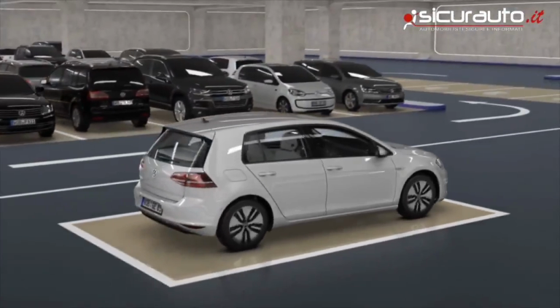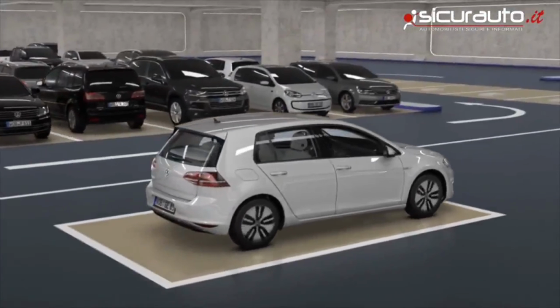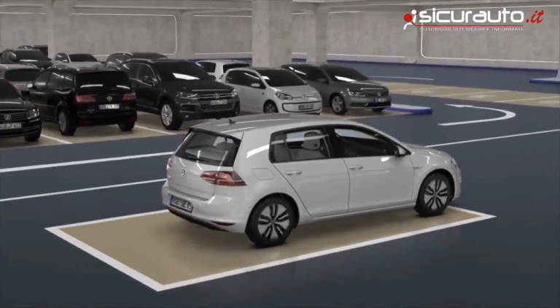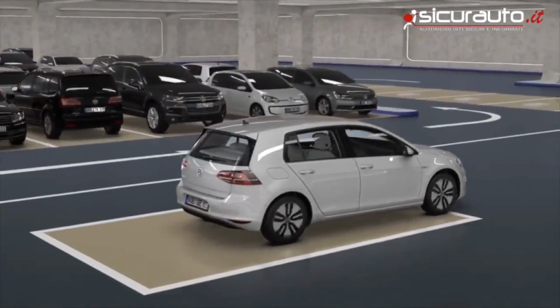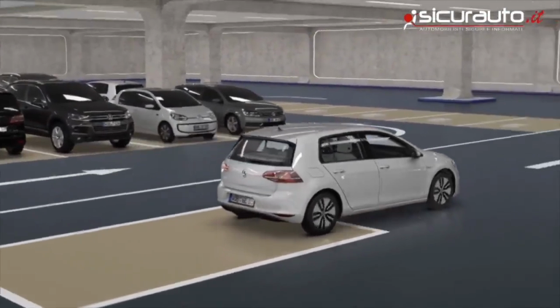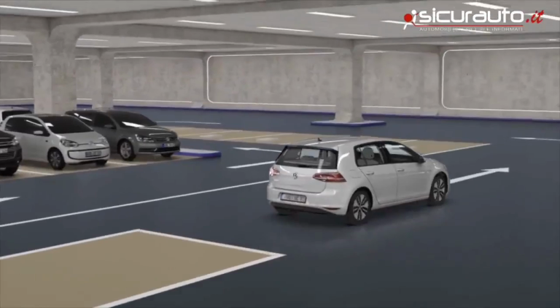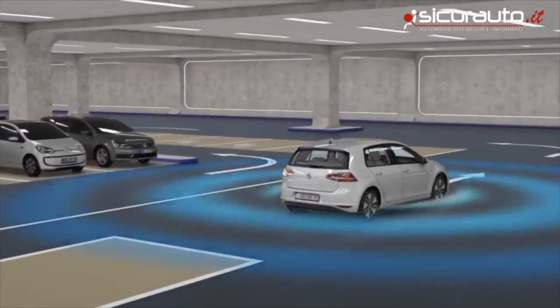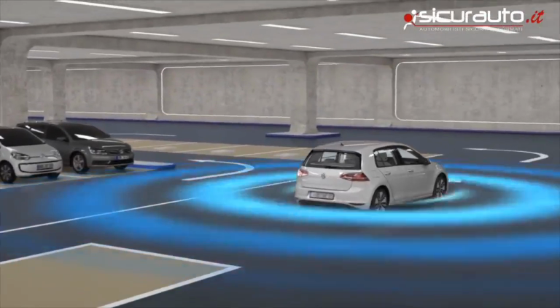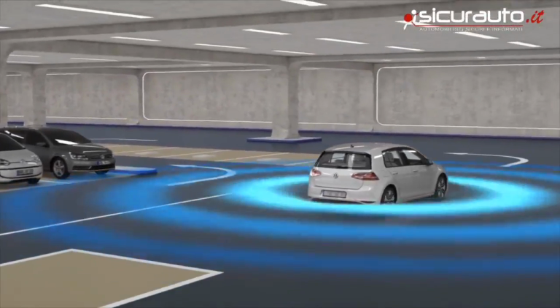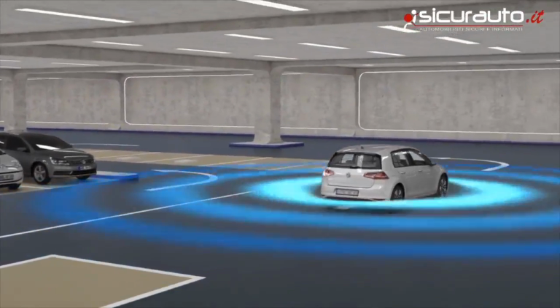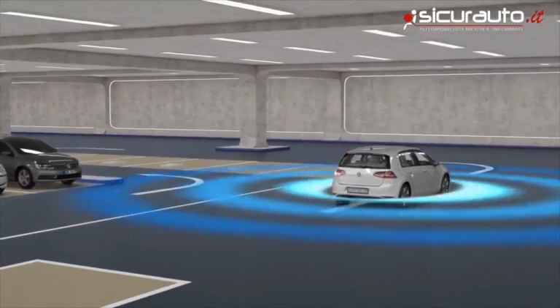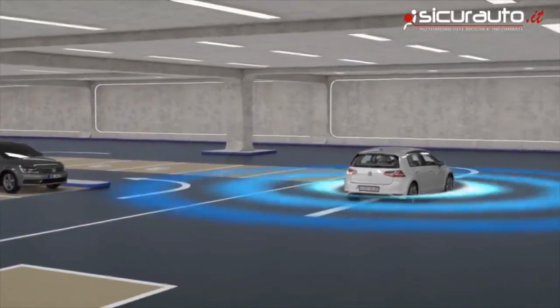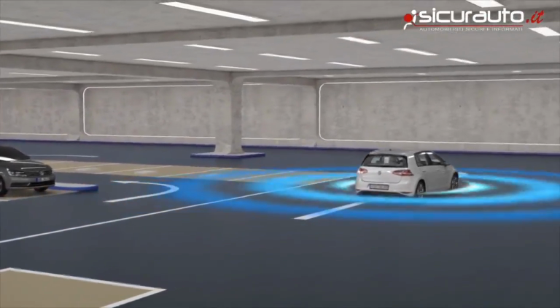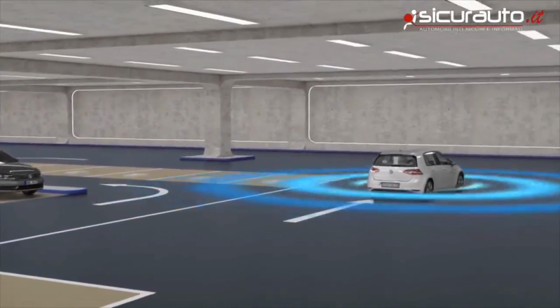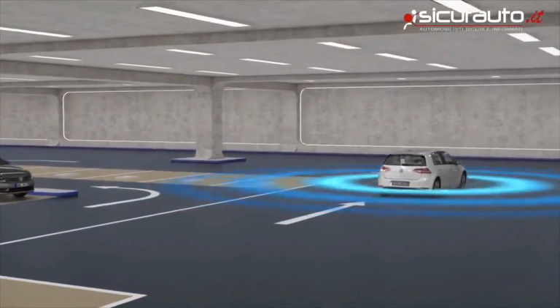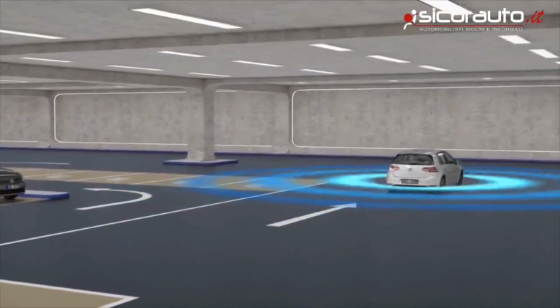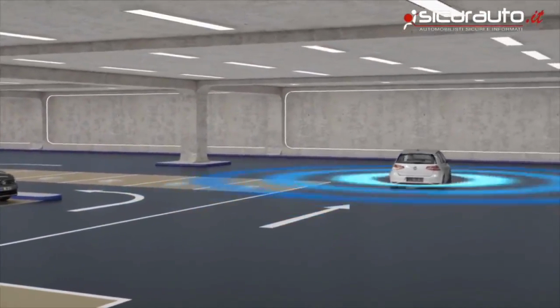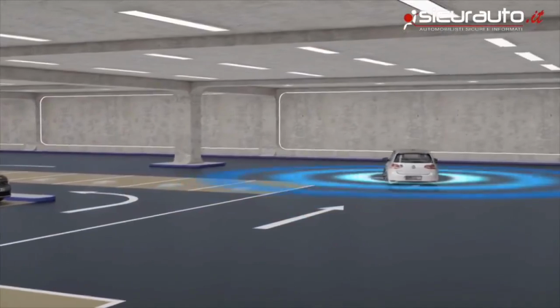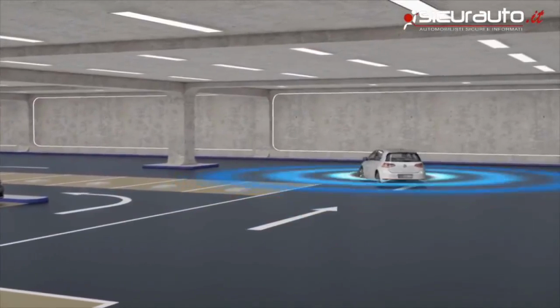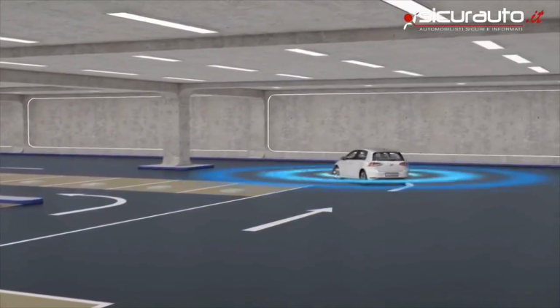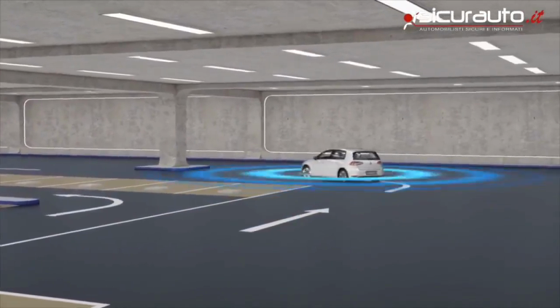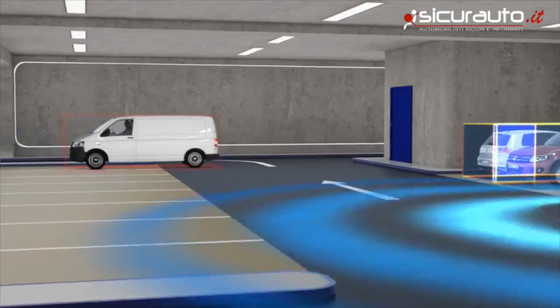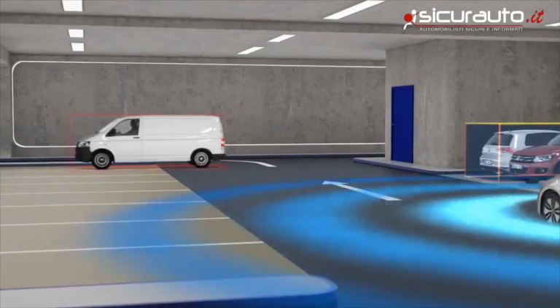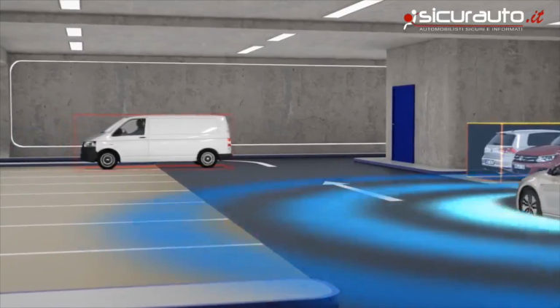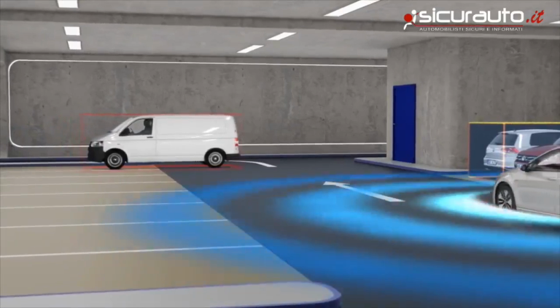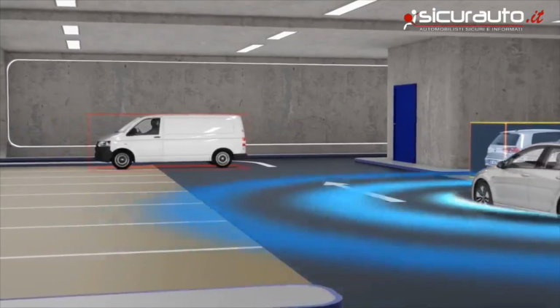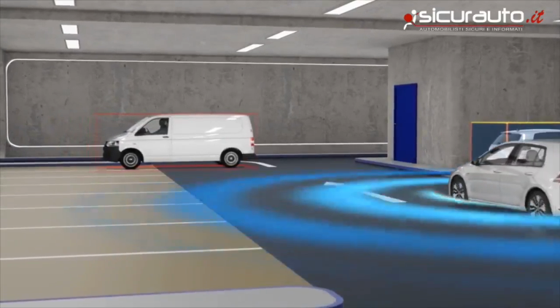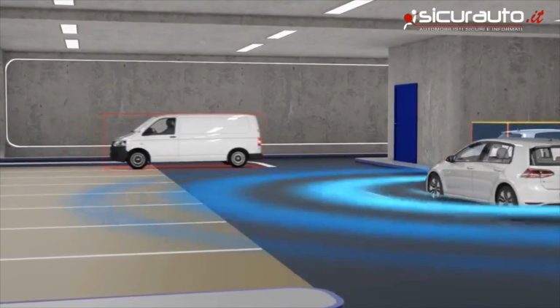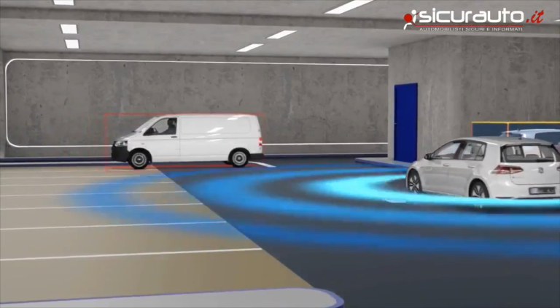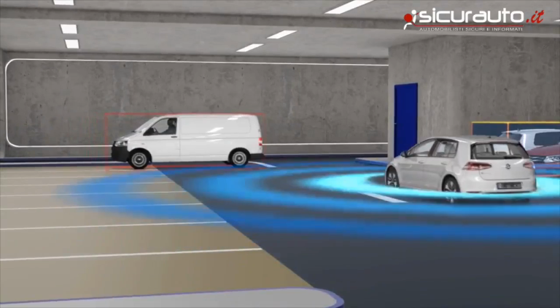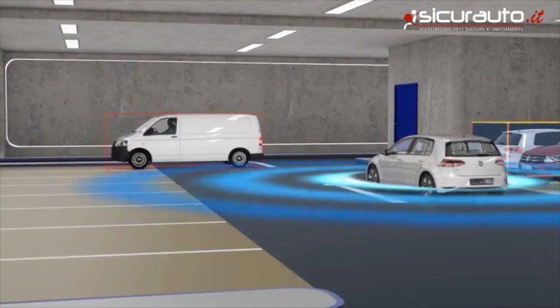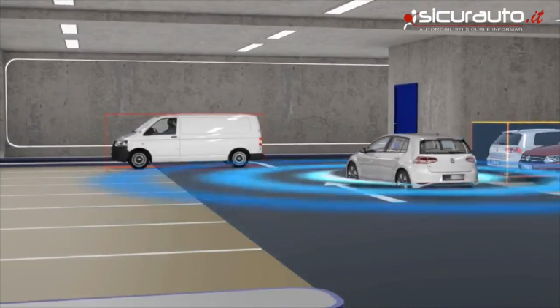Using natural location markers derived from camera images, the vehicle always knows its own position. This is a novelty since it doesn't require GPS positioning — a technology that wouldn't work in parking garages anyway.